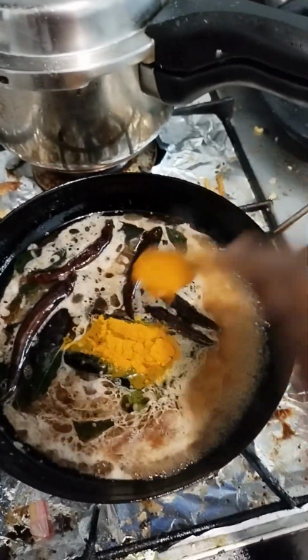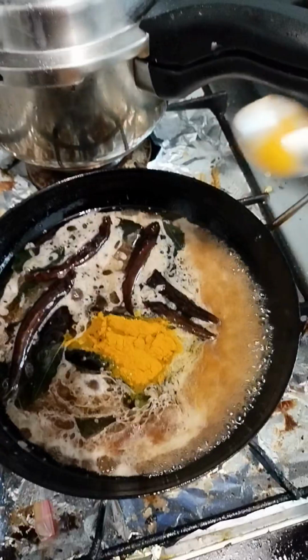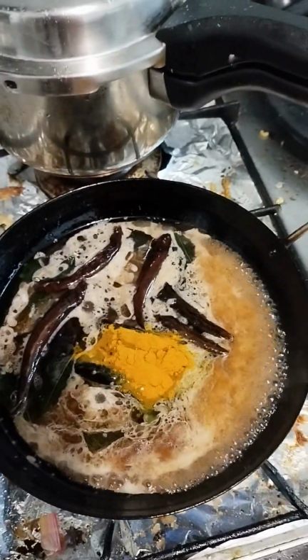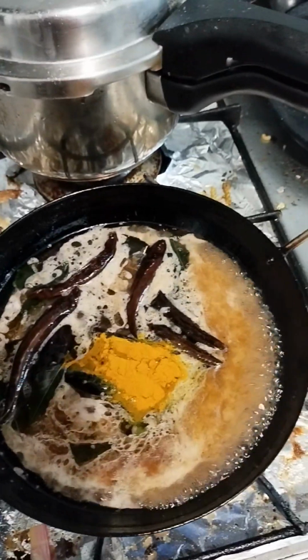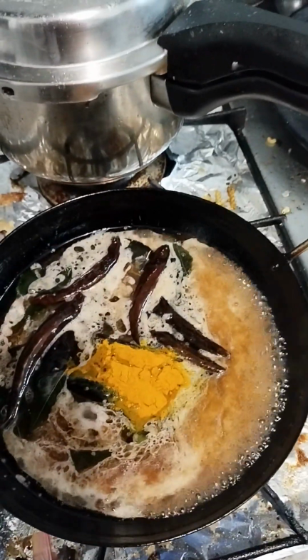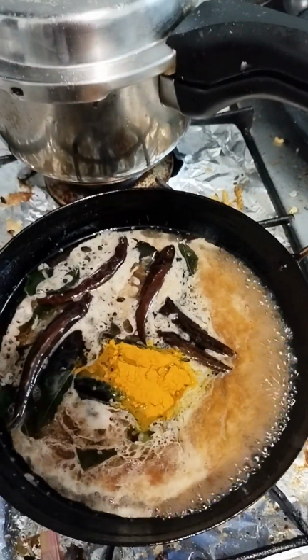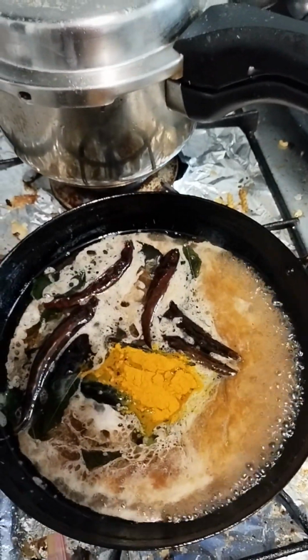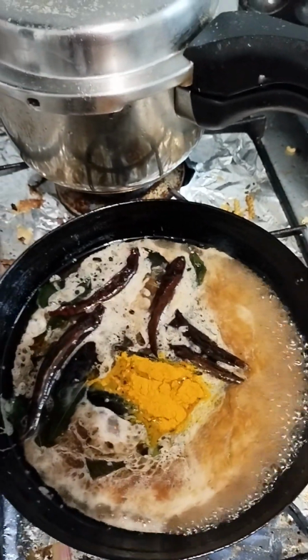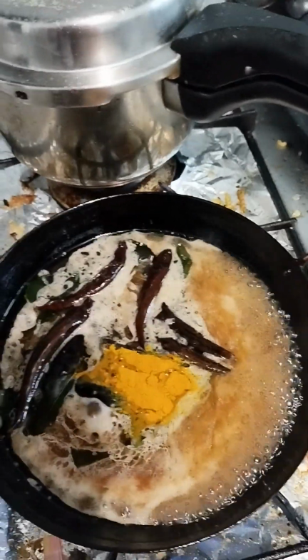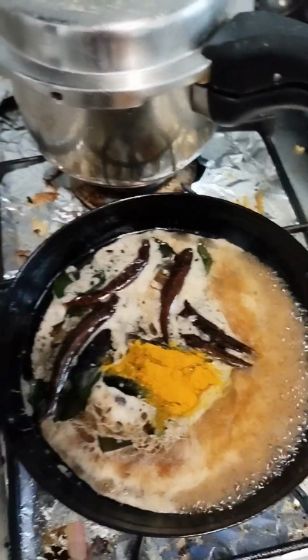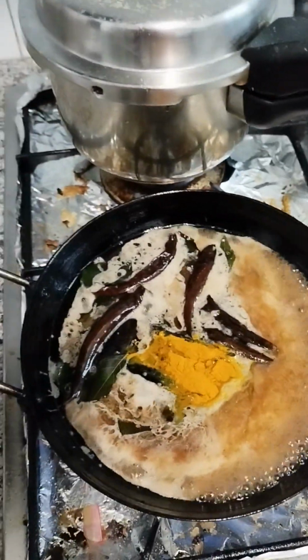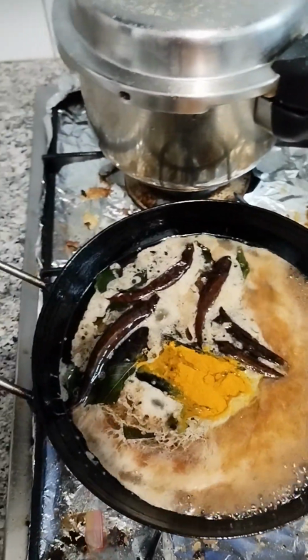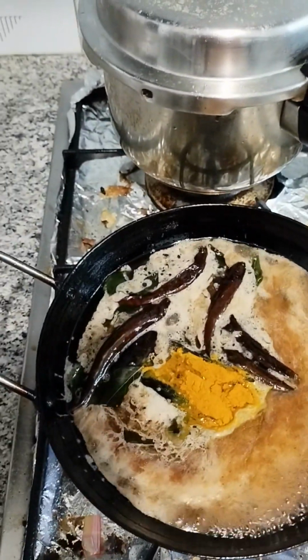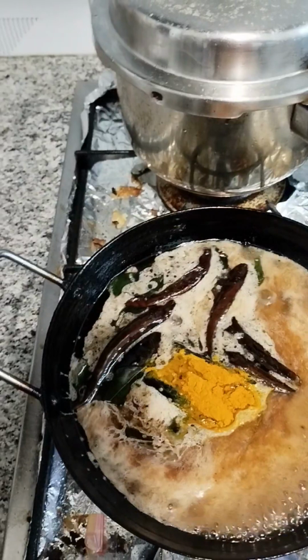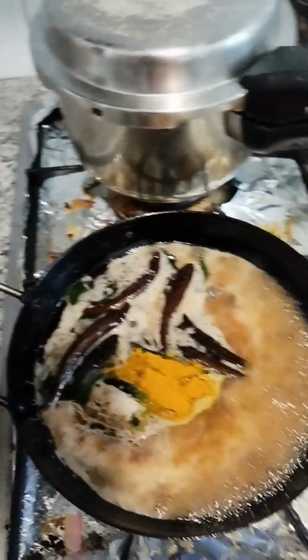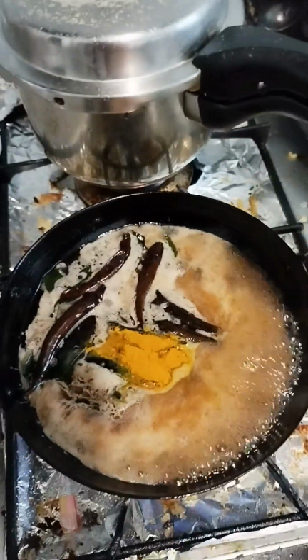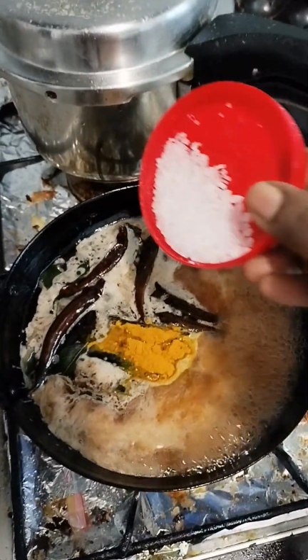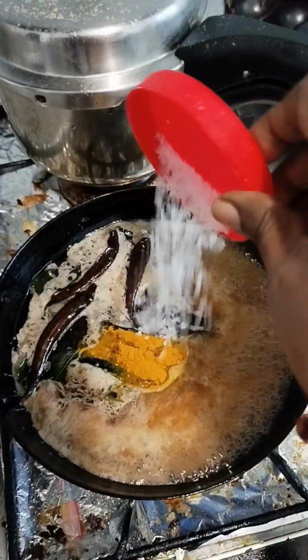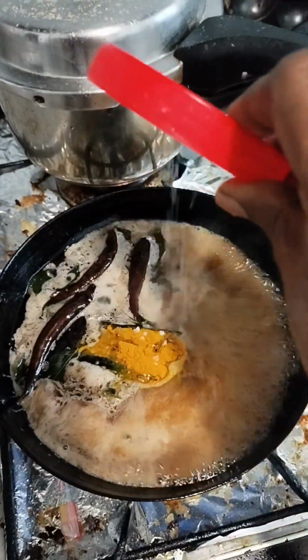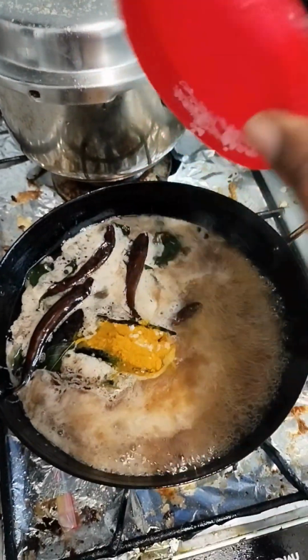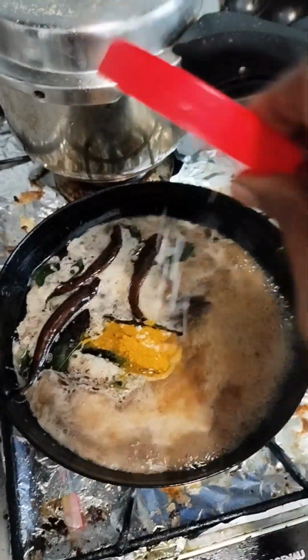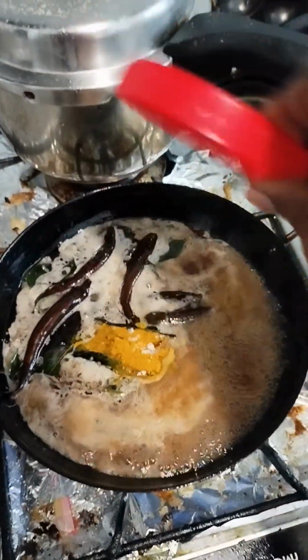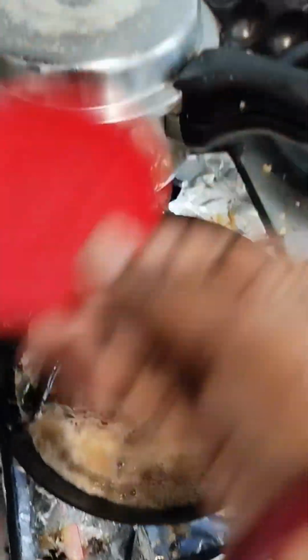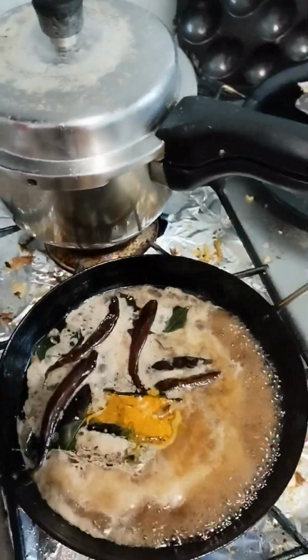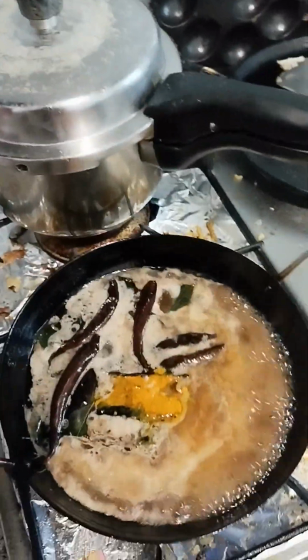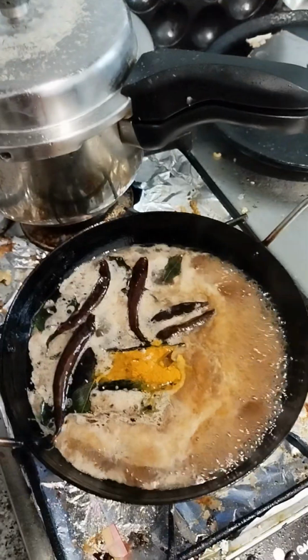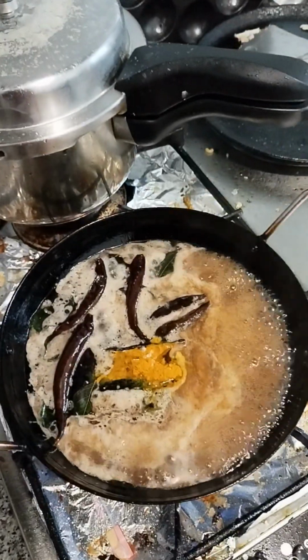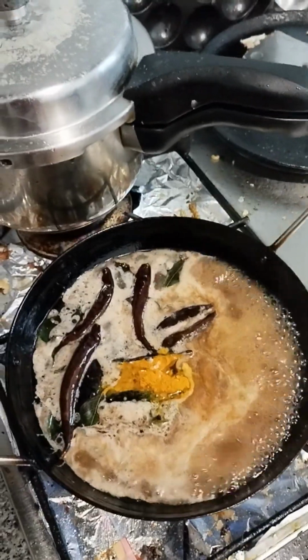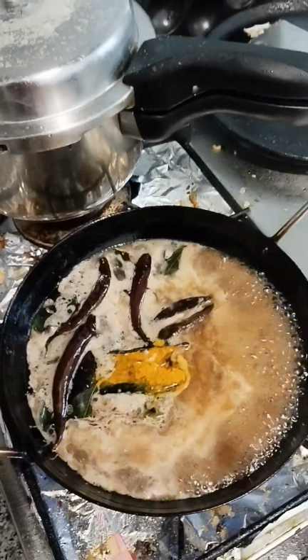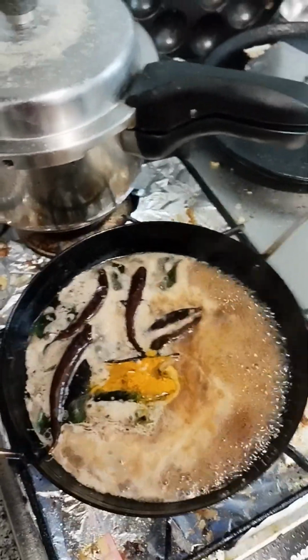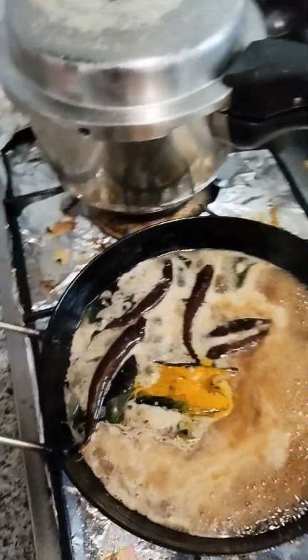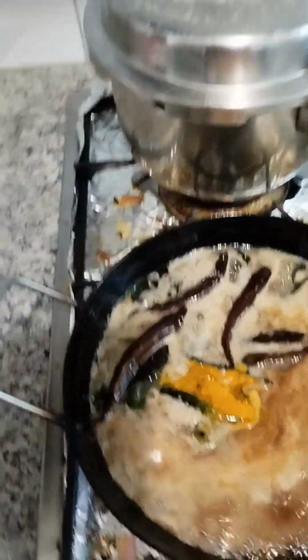This is a spoon. Cut one spoon. Put it in the pan, then add to the table and it will then go on the plate.